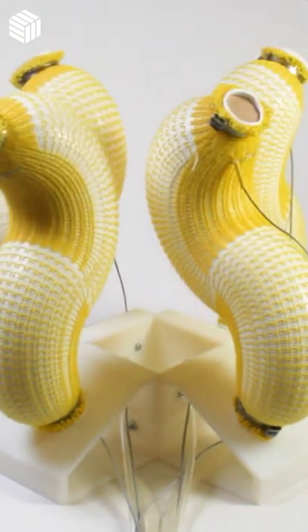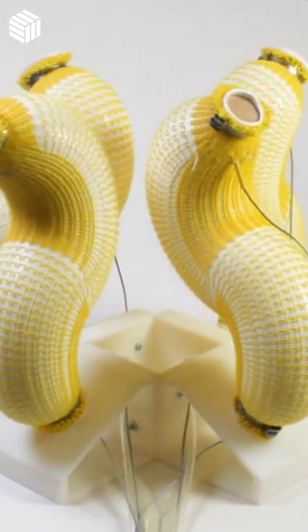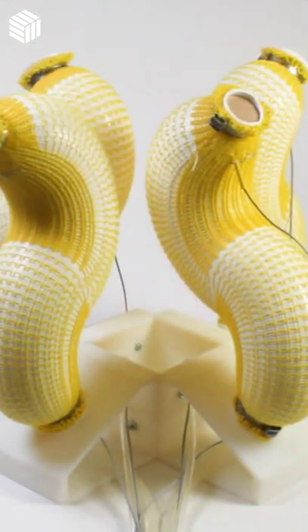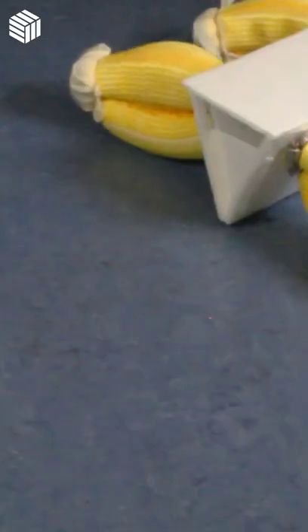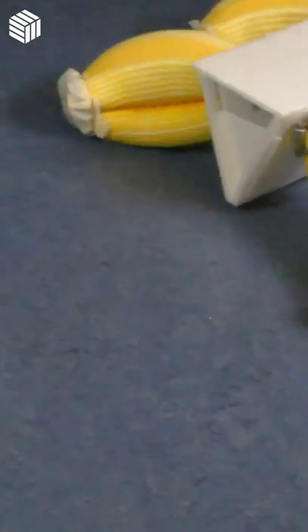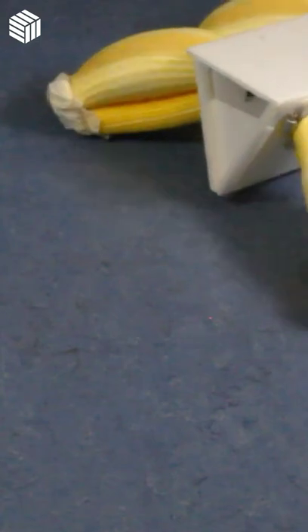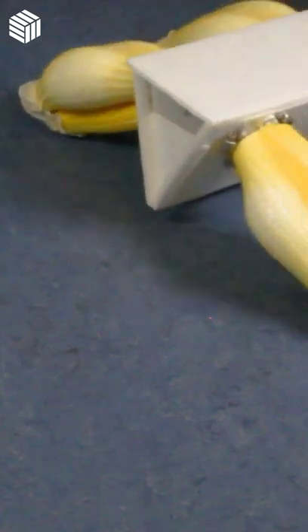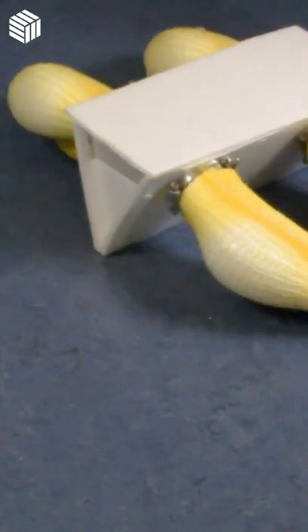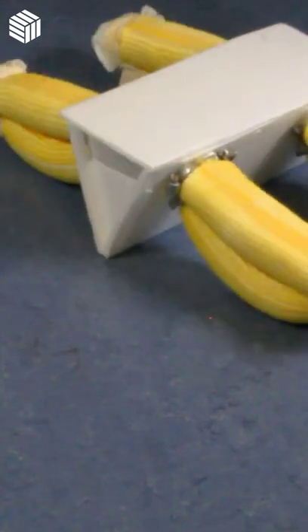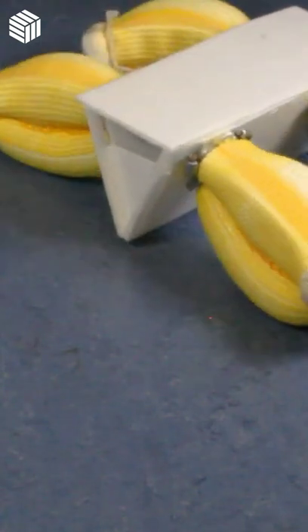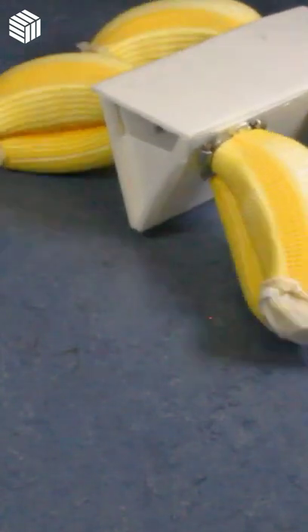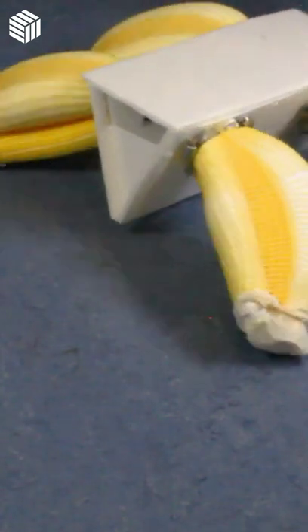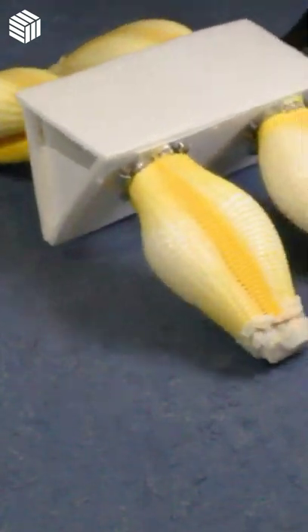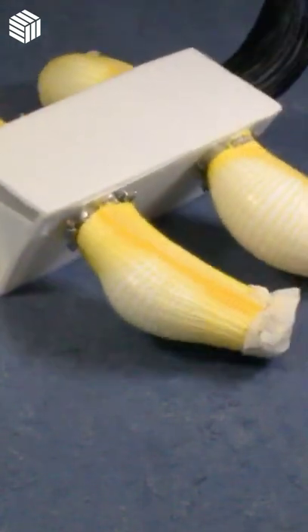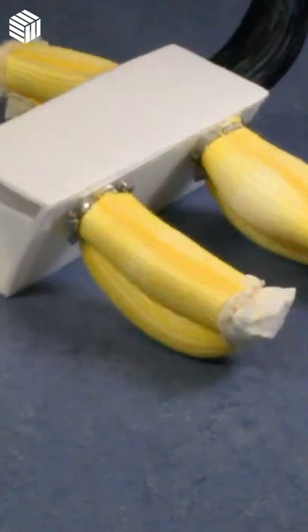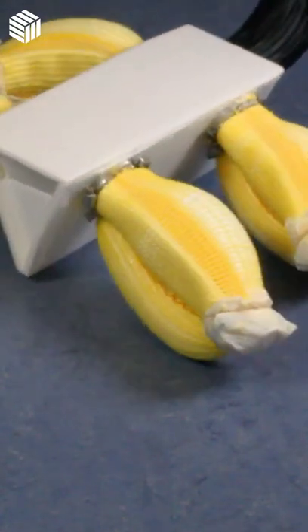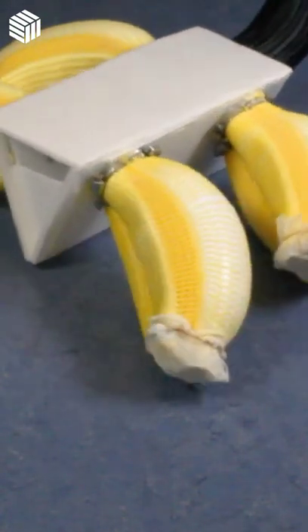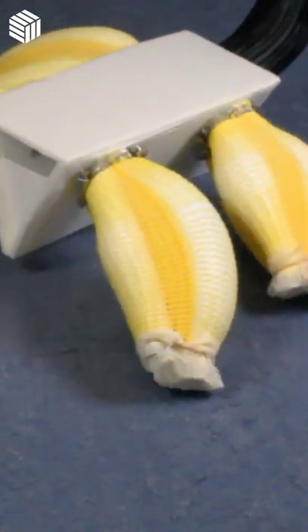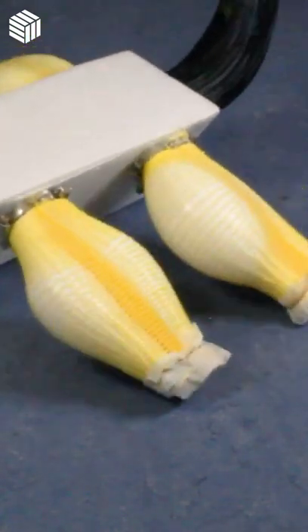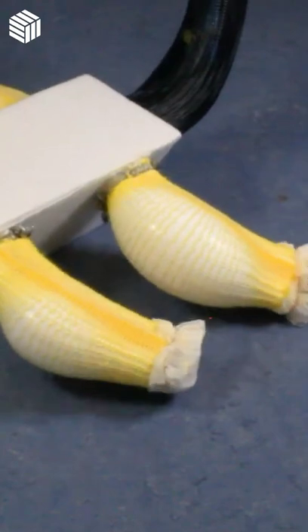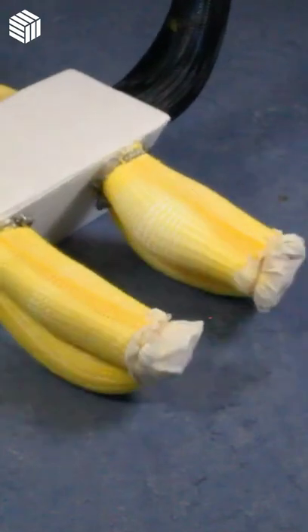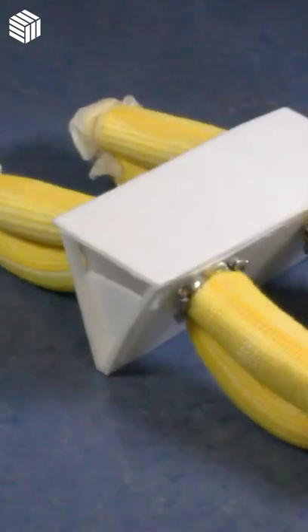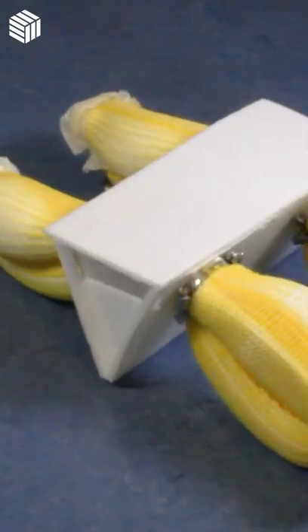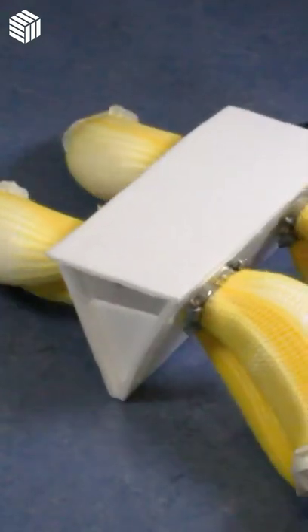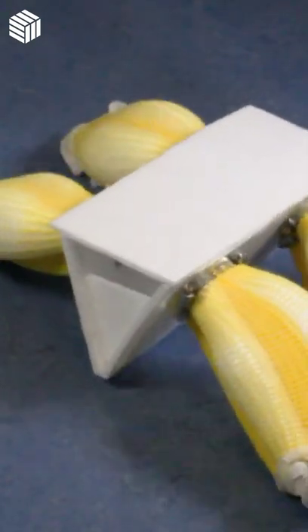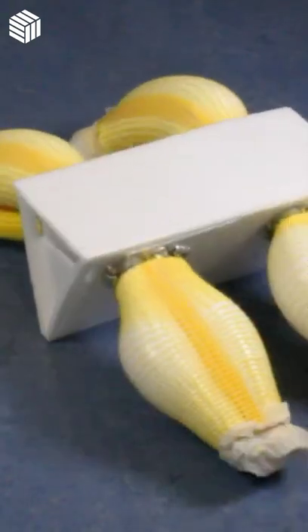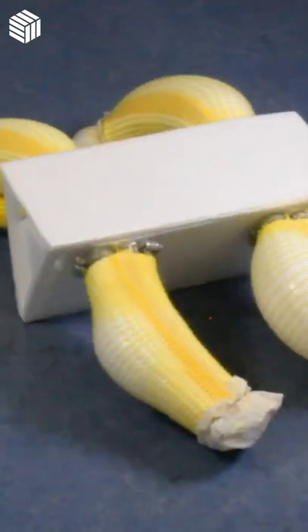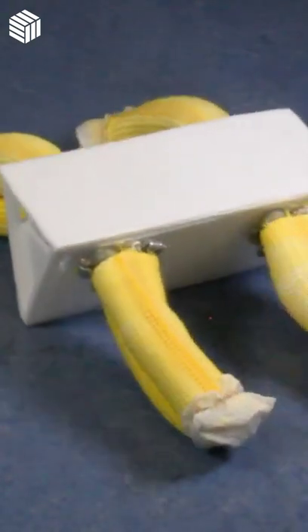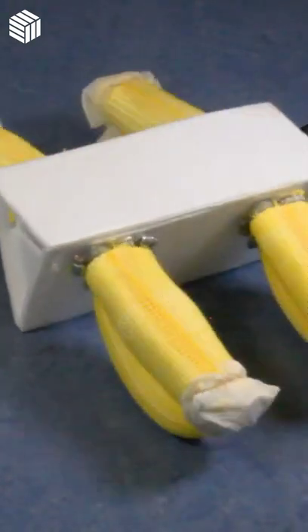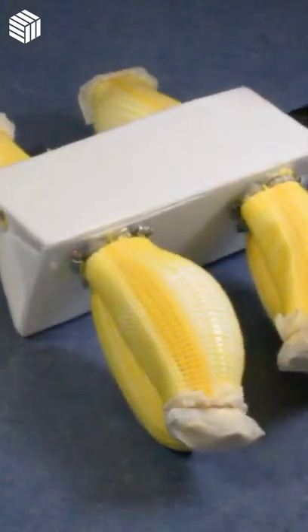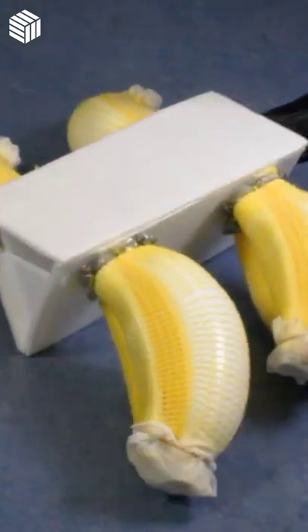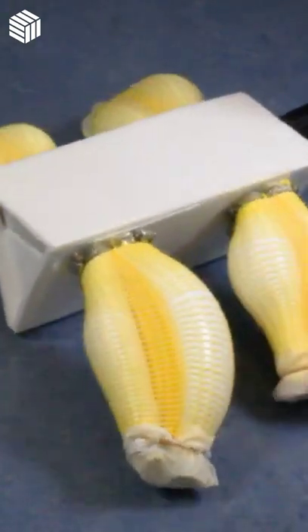The team developed several prototypes spanning an assistive glove, a soft hand, an interactive robot, and a pneumatic walking quadruped. Their devices were wrapped in a soft, yellow fabric.